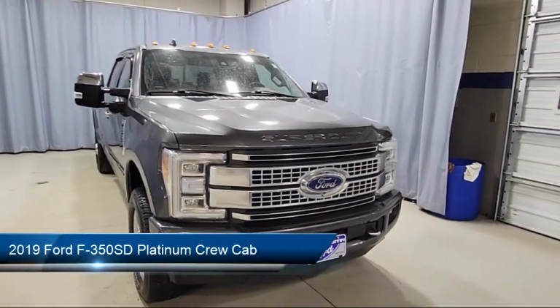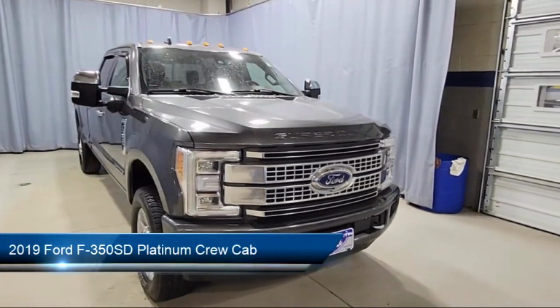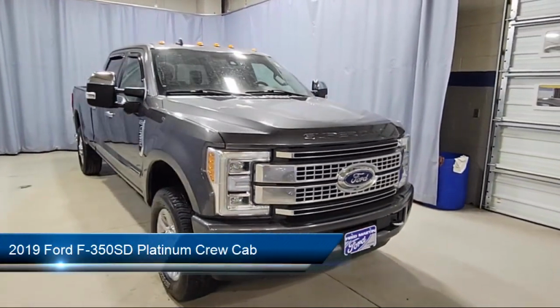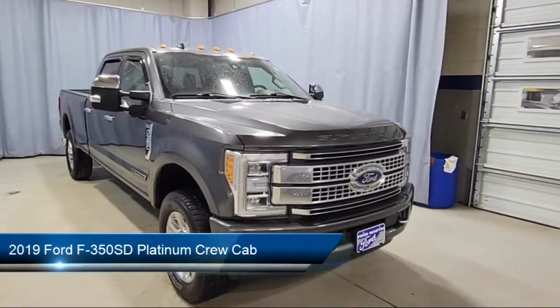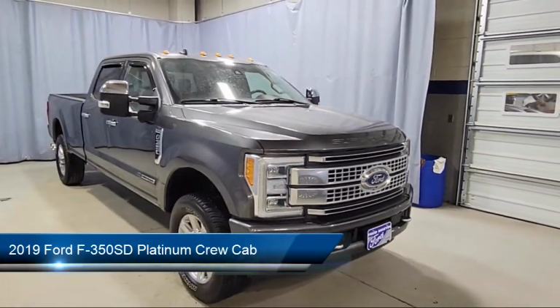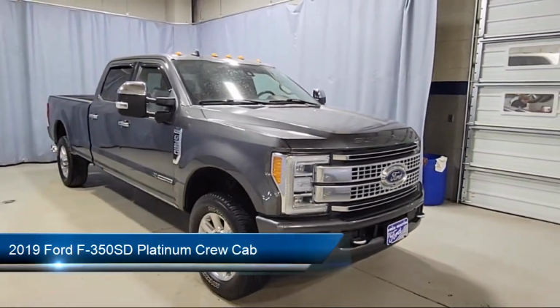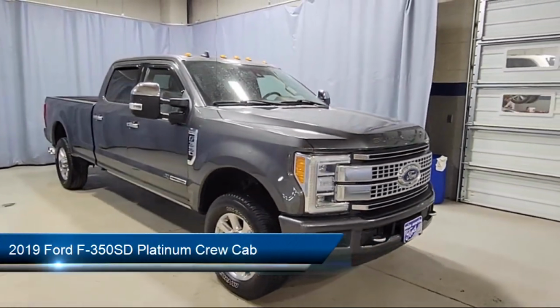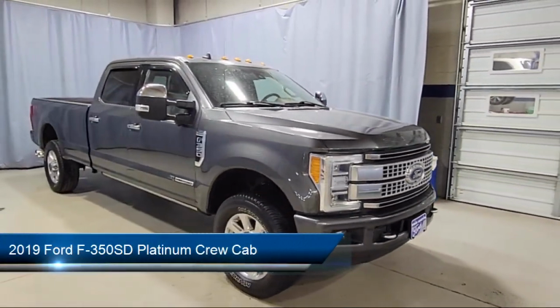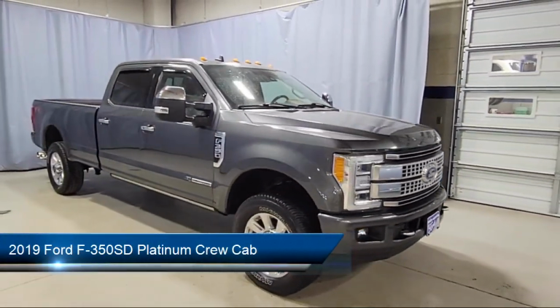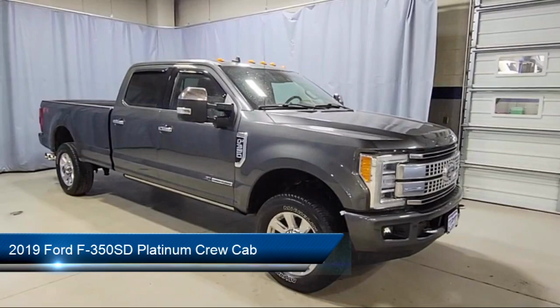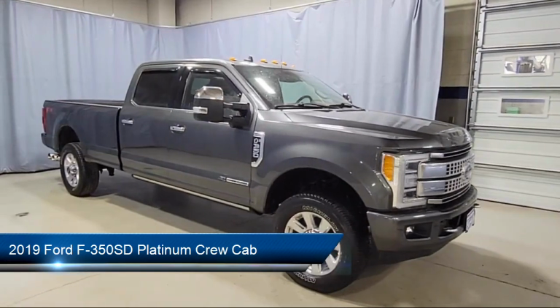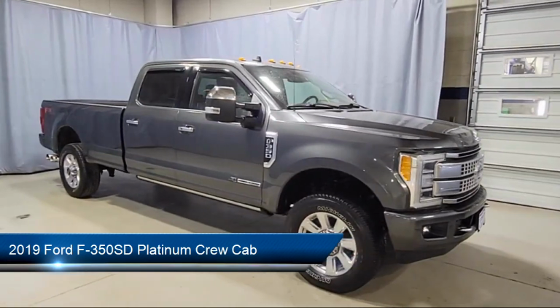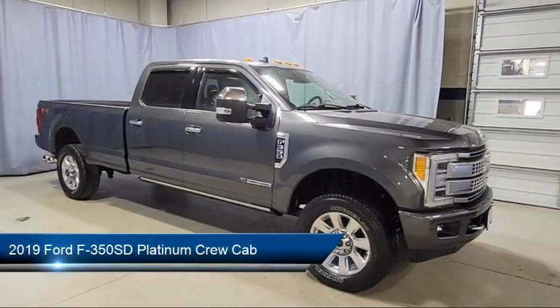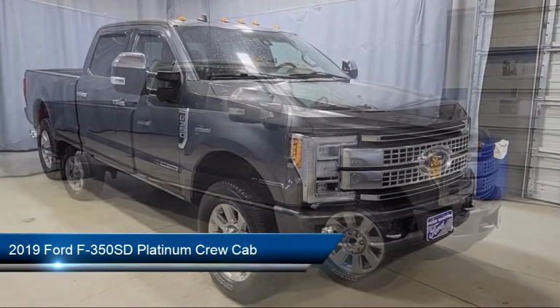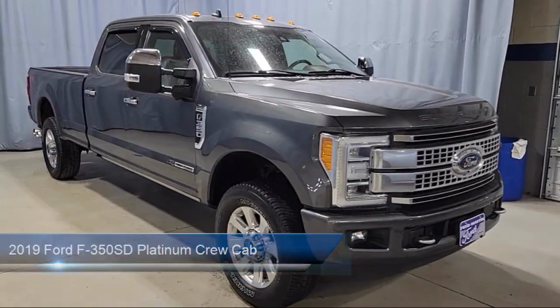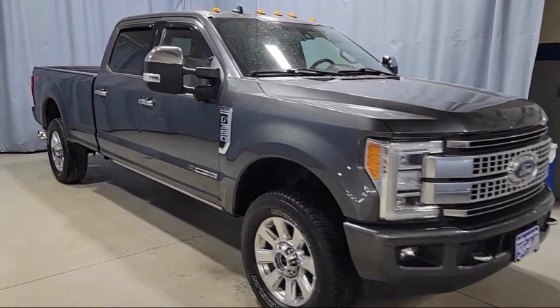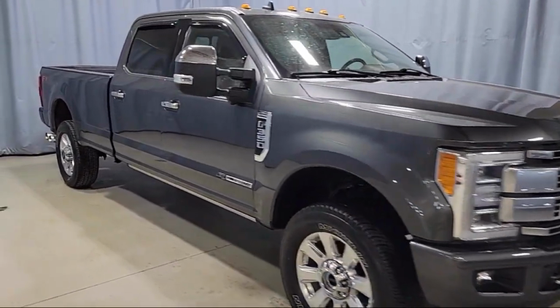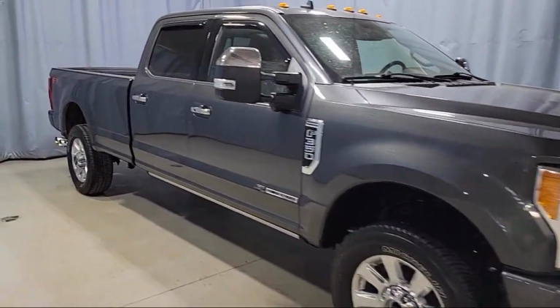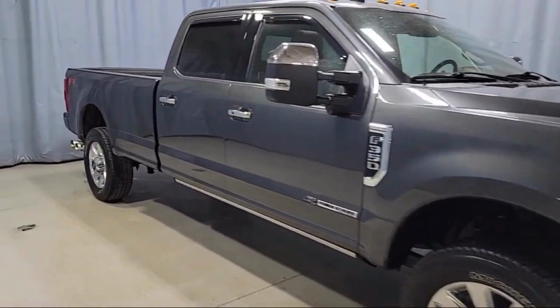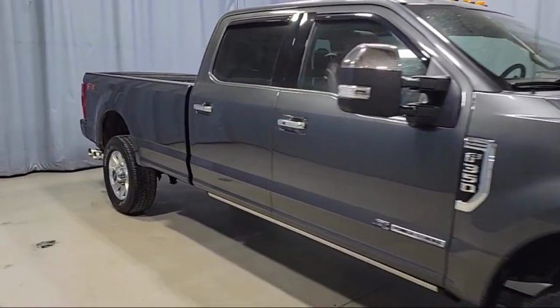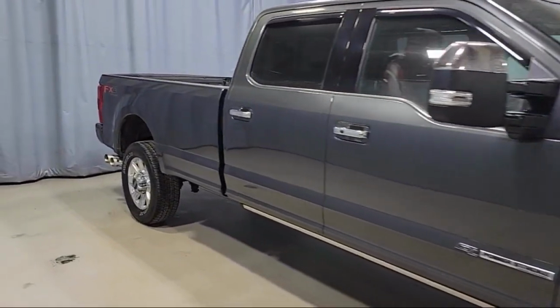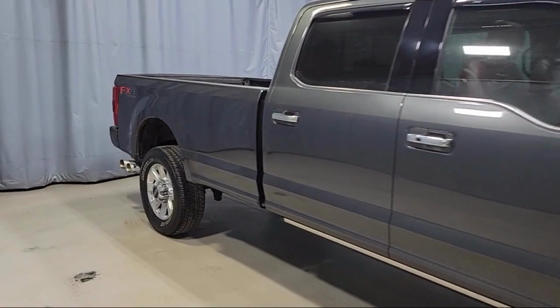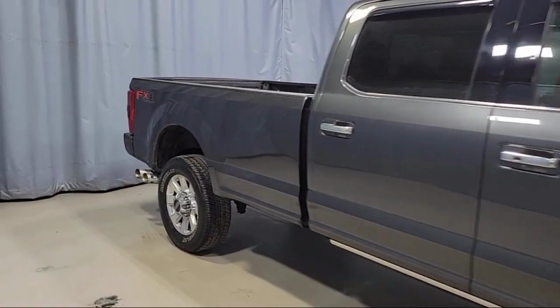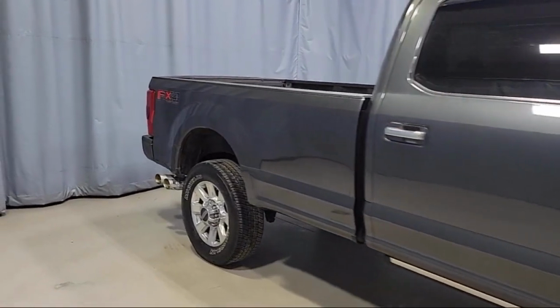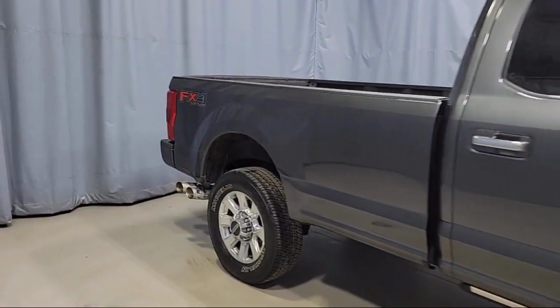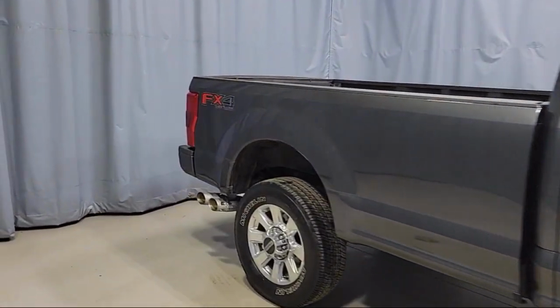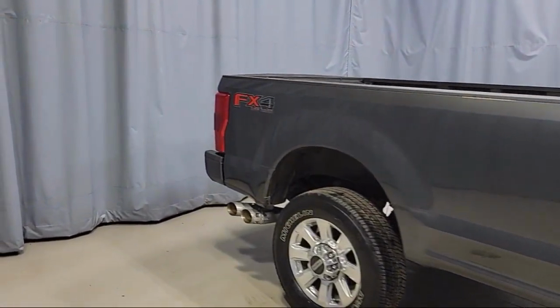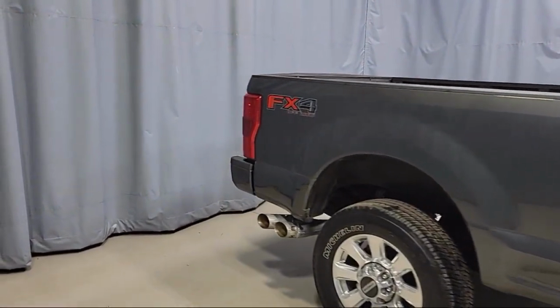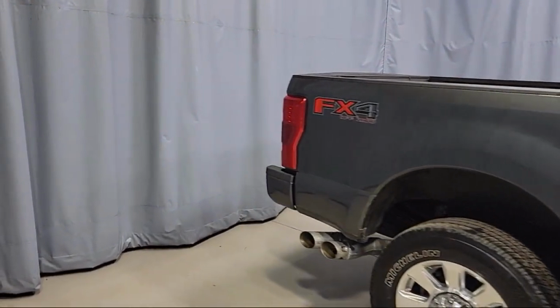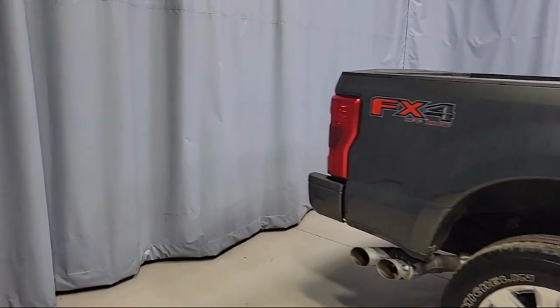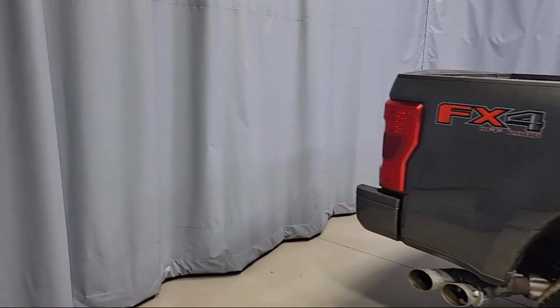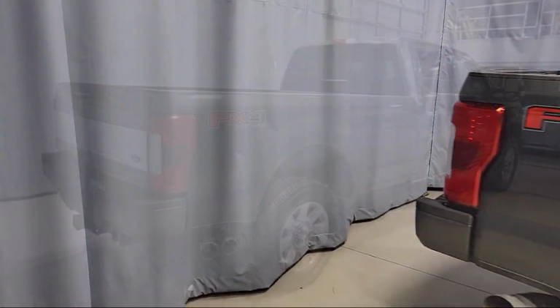This vehicle comes equipped with transfer case and fuel tank skid plates, FX4 off-road package, parking sensors, keyless entry, Bang & Olufsen premium audio, and a twin panel power moonroof.